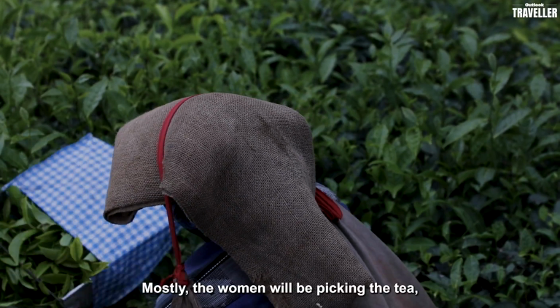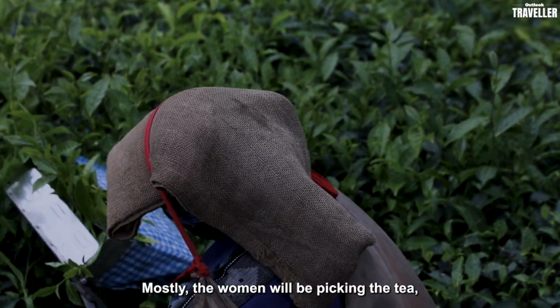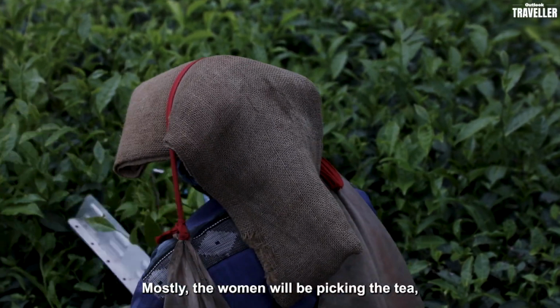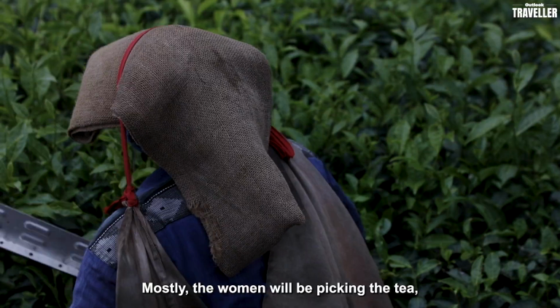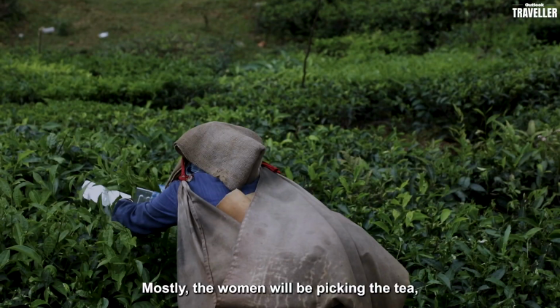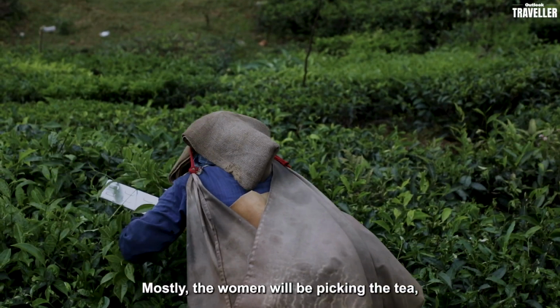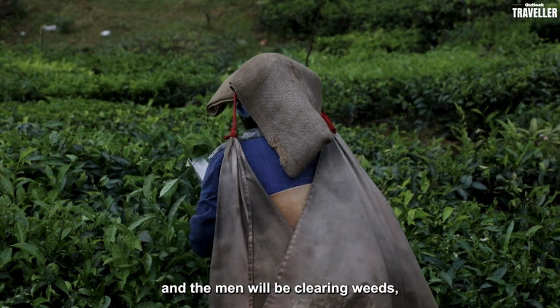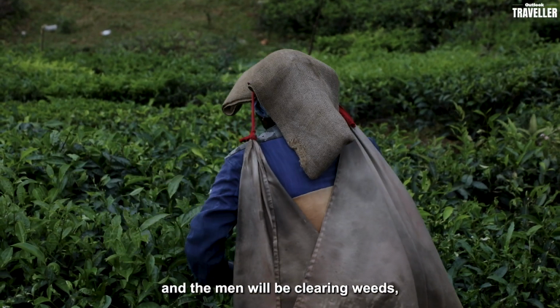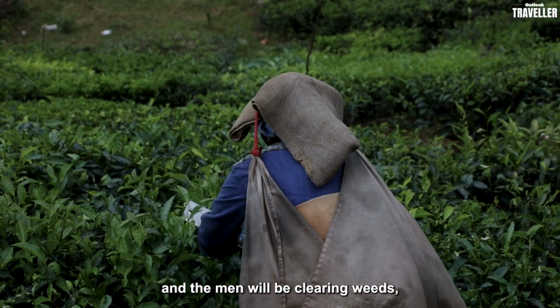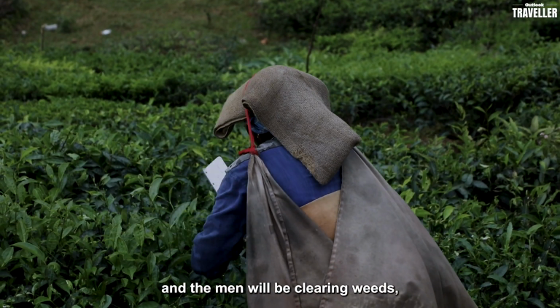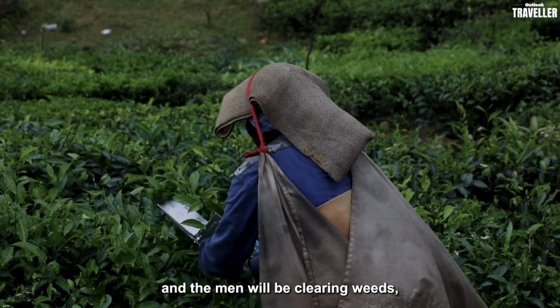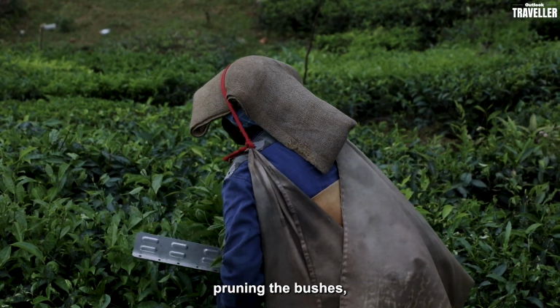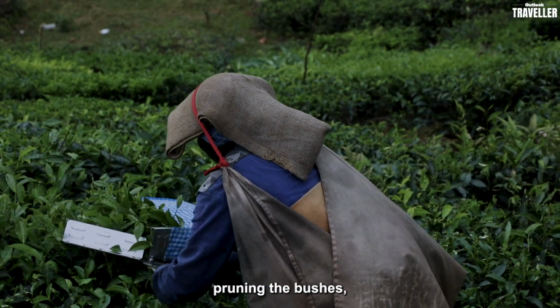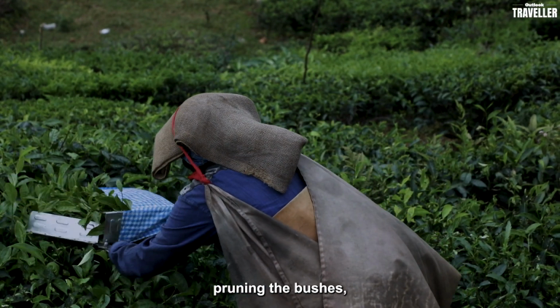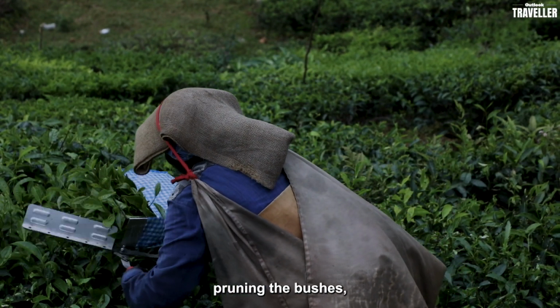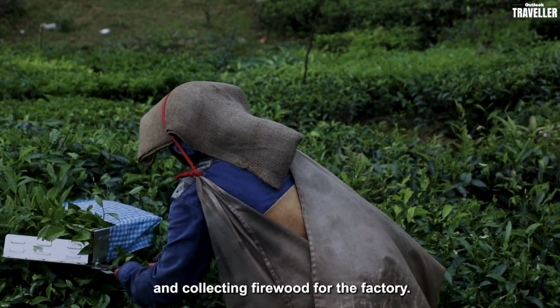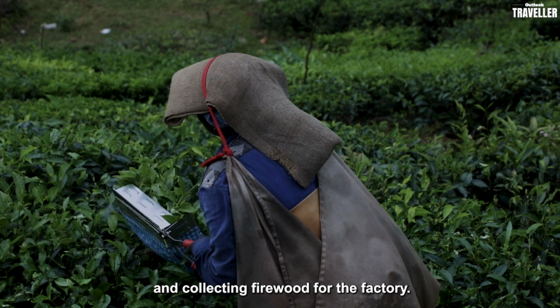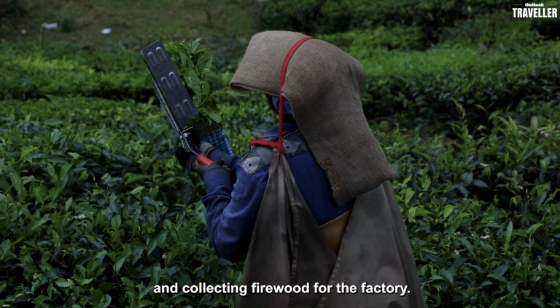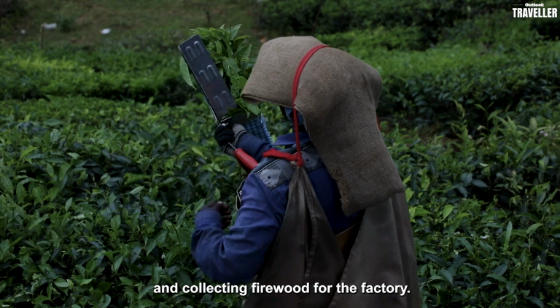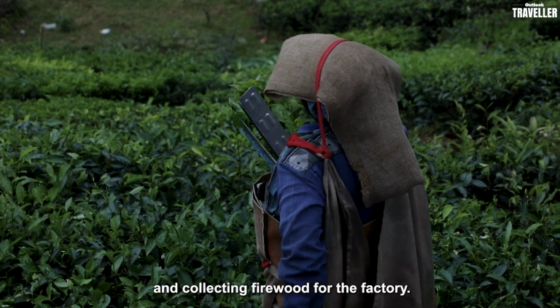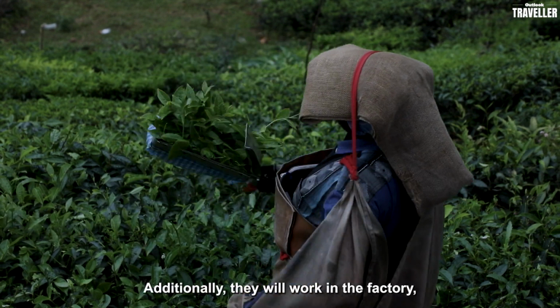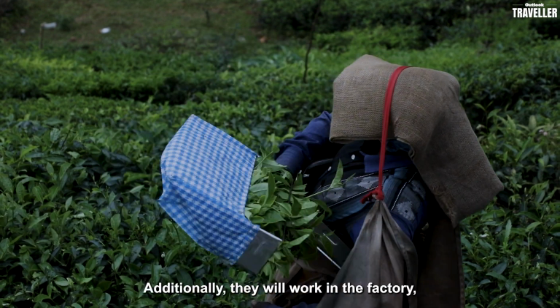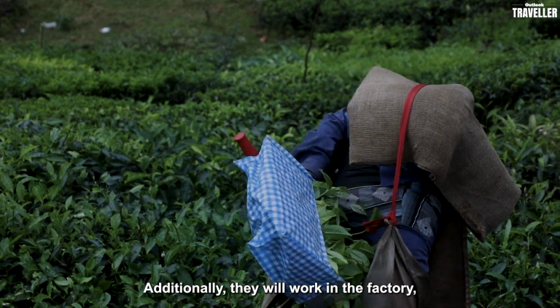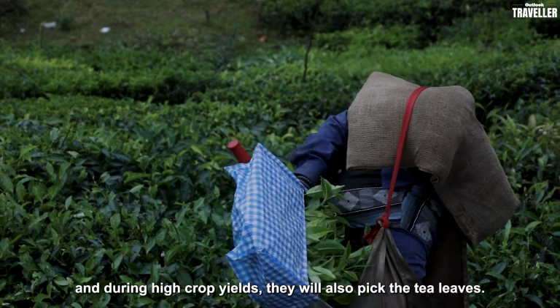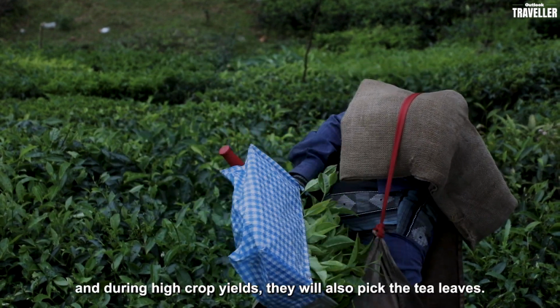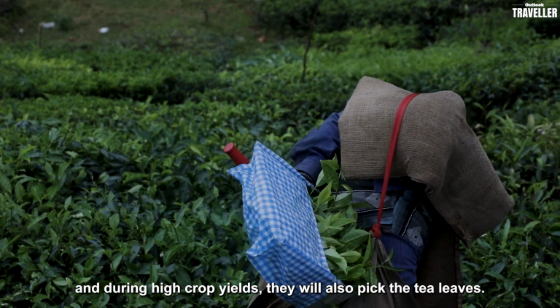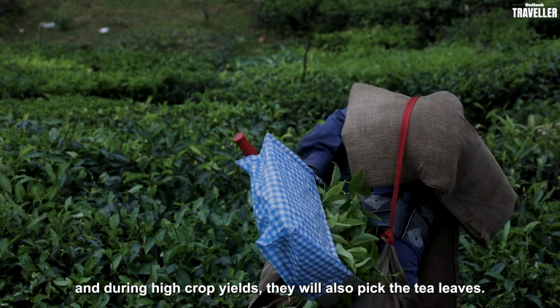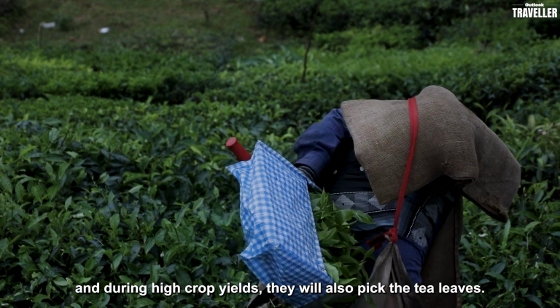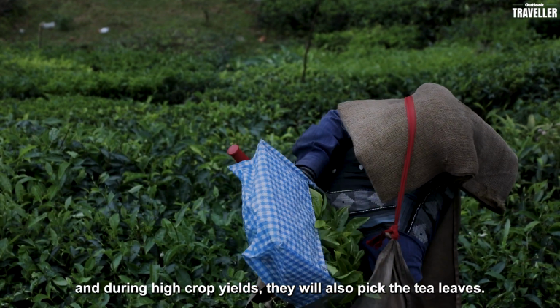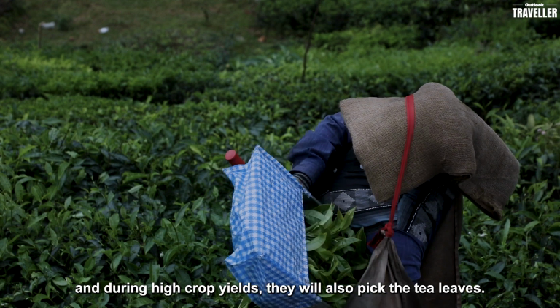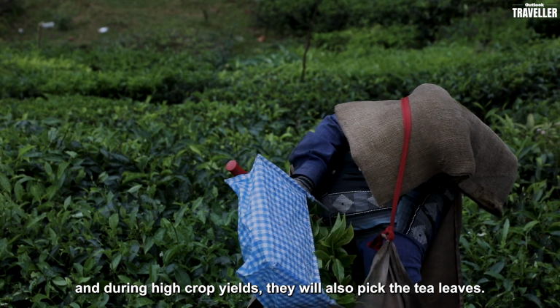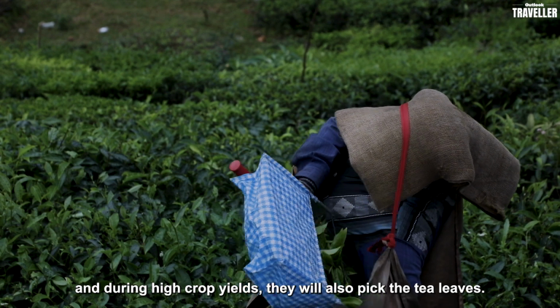Mostly the women will be picking the tea, men will be into clearing the weeds, pruning the bushes and collecting the firewood for the factories, and they'll also be working in the factory. Sometimes when the crop is higher, they also pick the tea leaves.